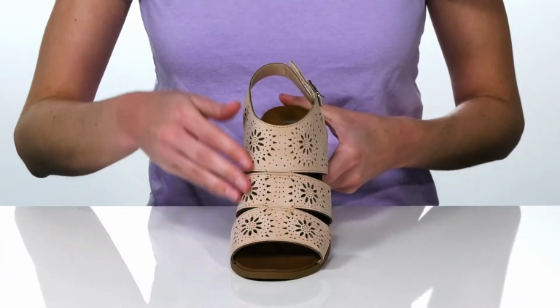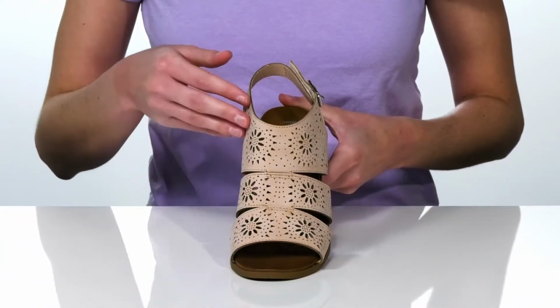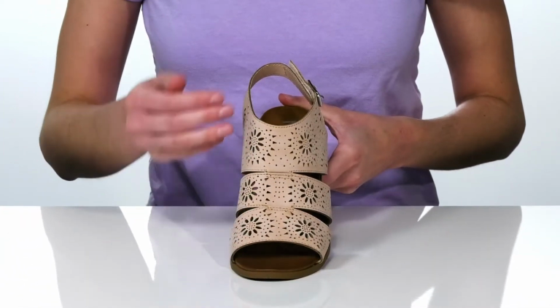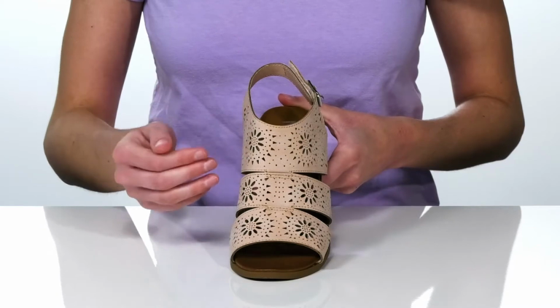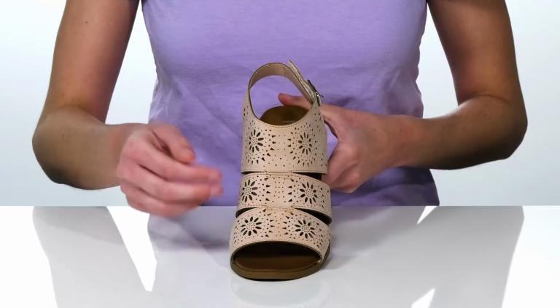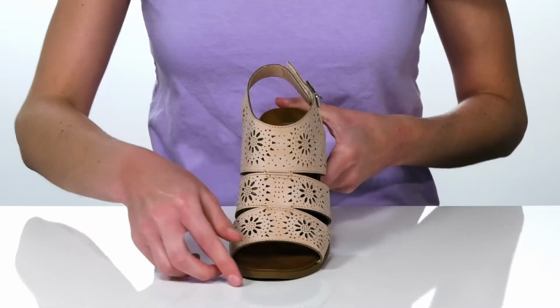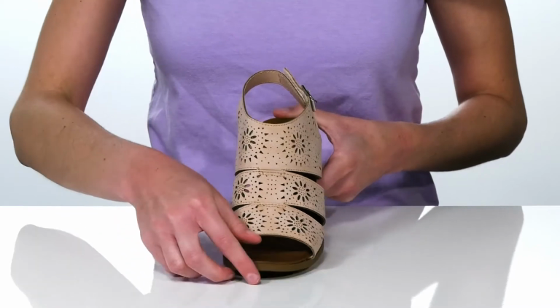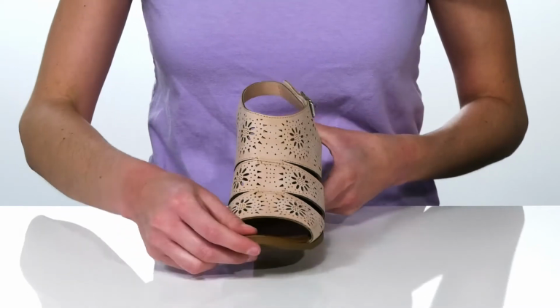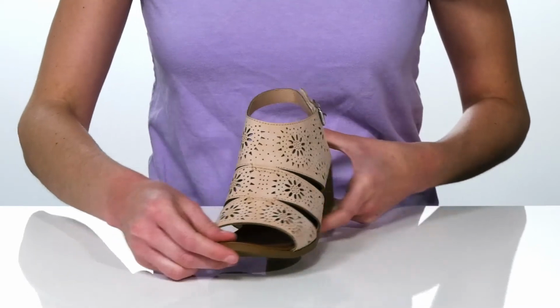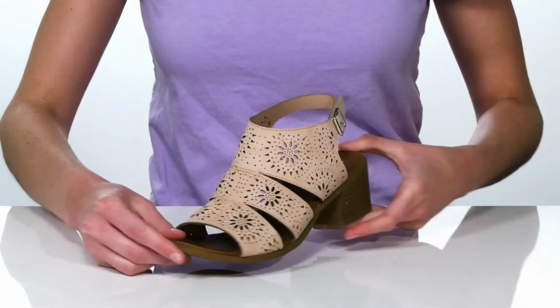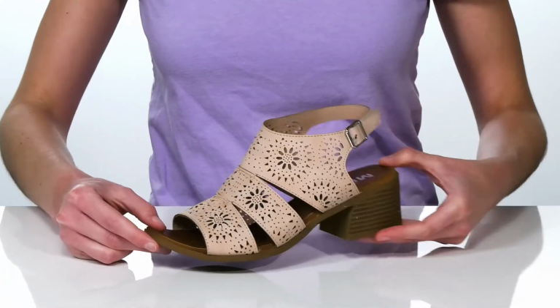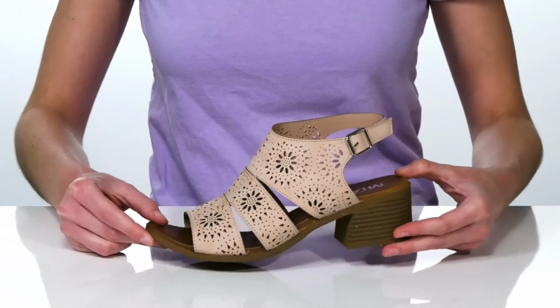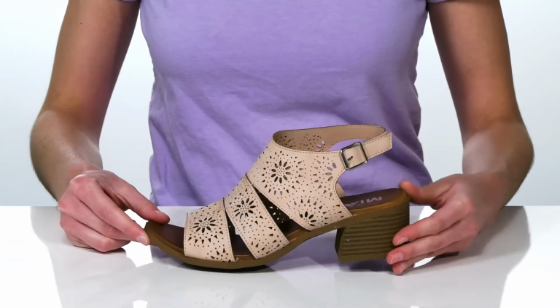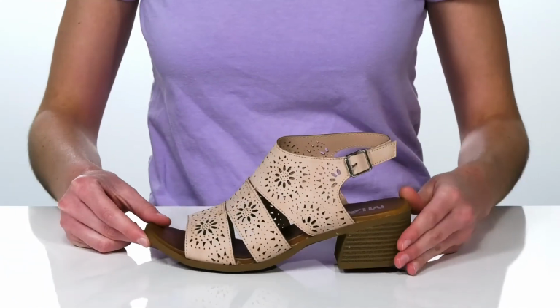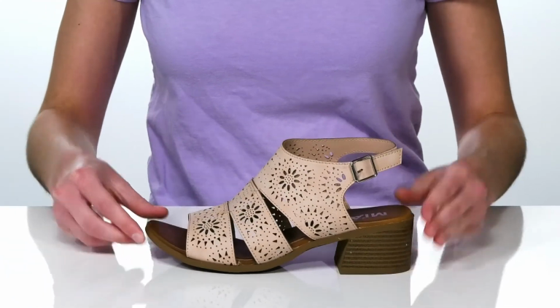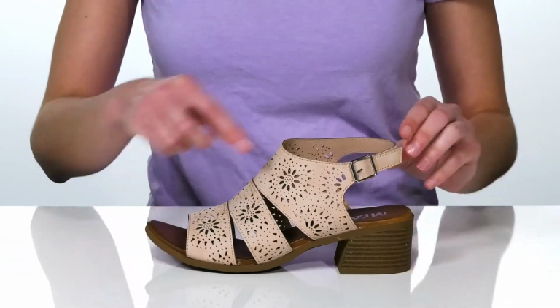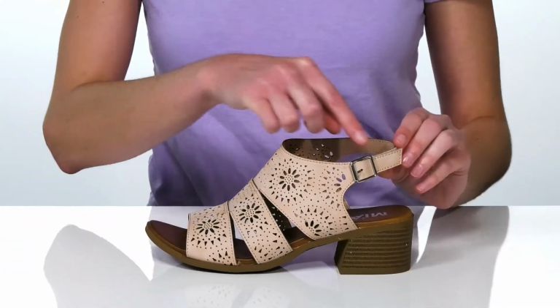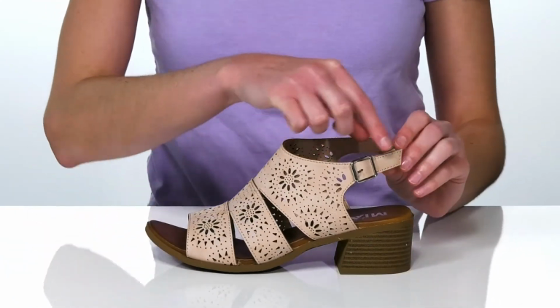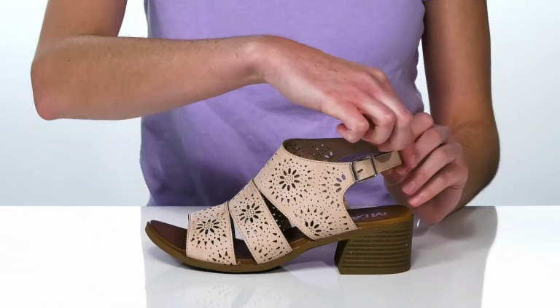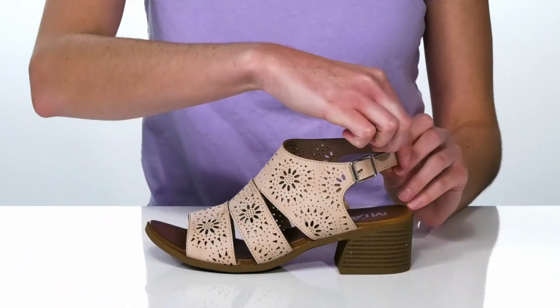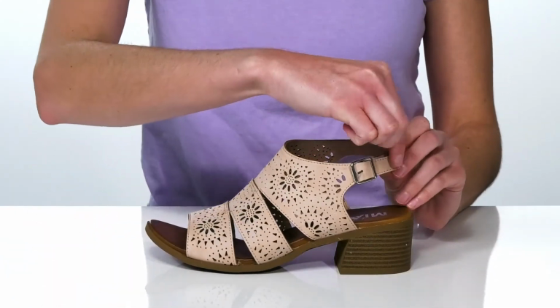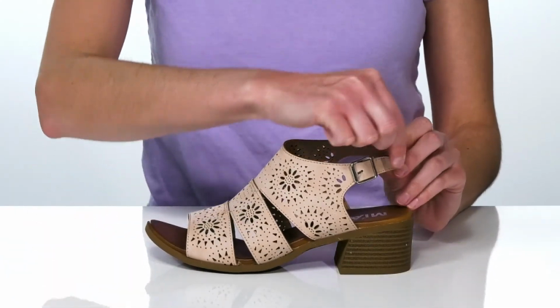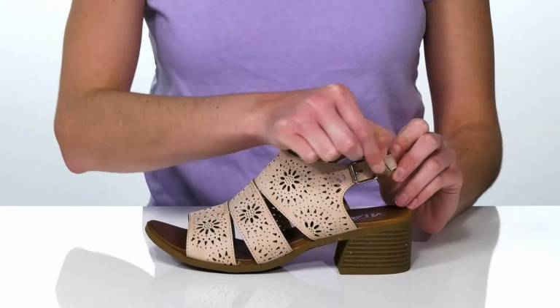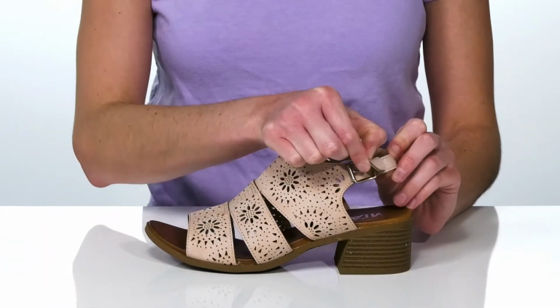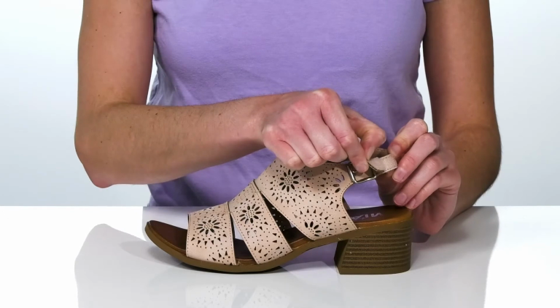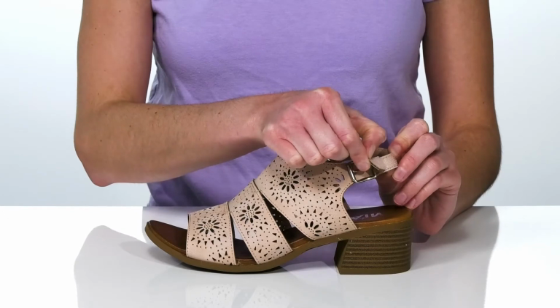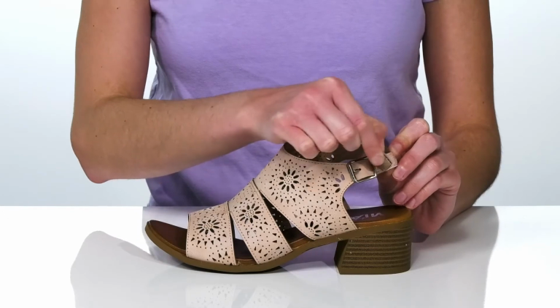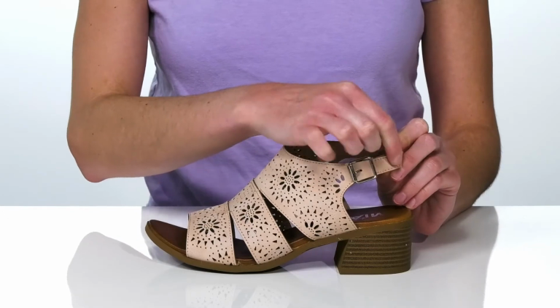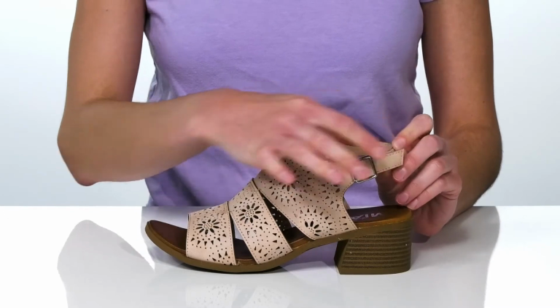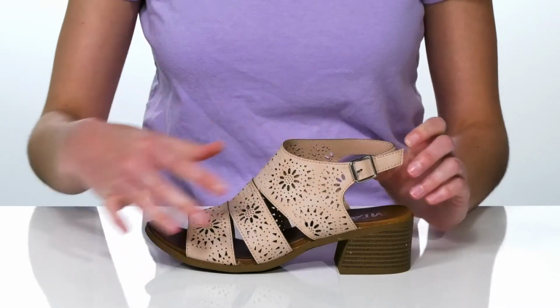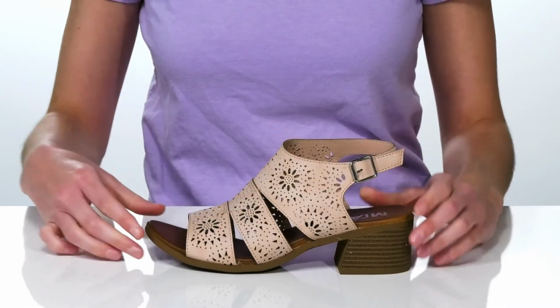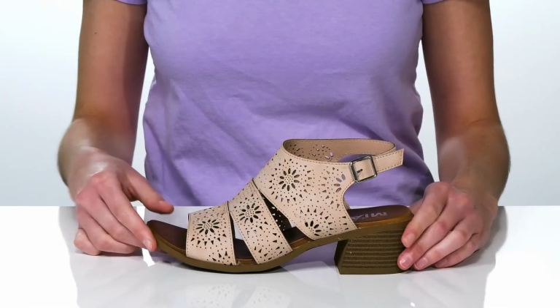At the side there is a hidden hook-and-loop closure, which makes these hassle-free for your kid to get on and off.